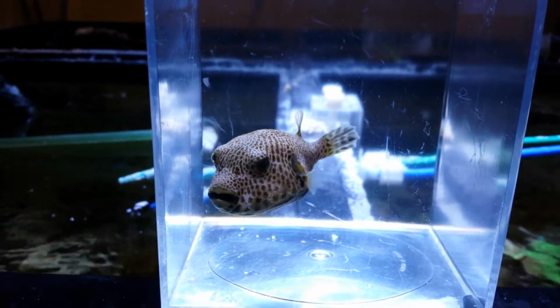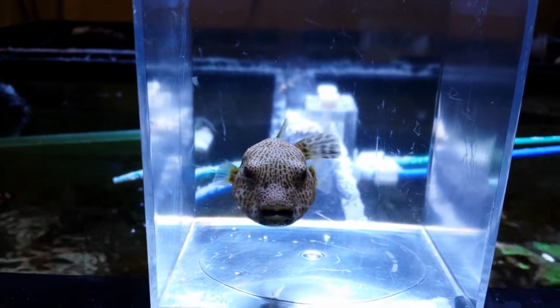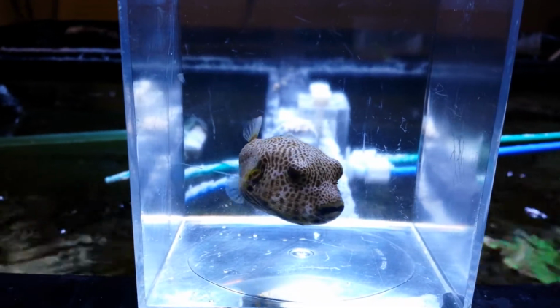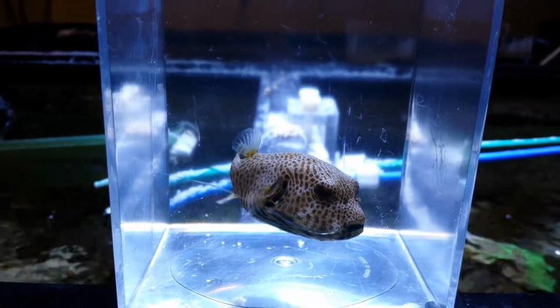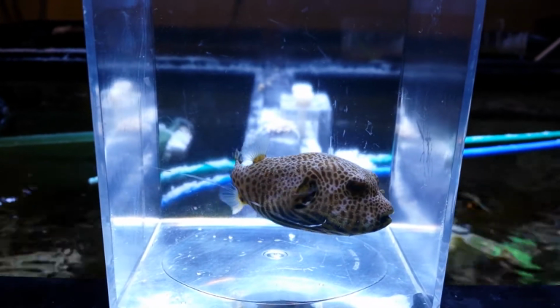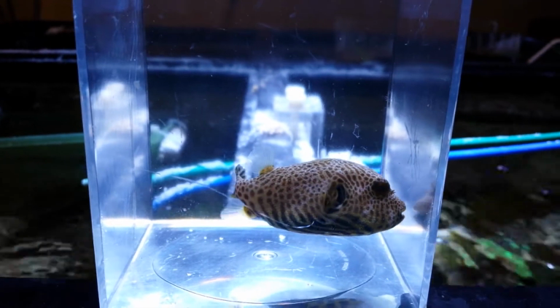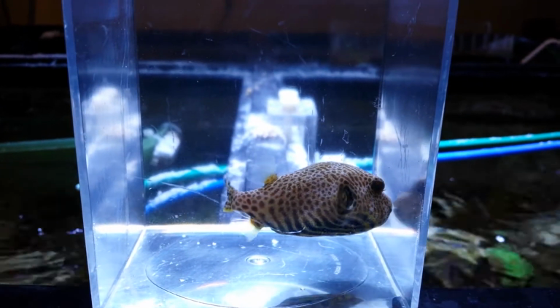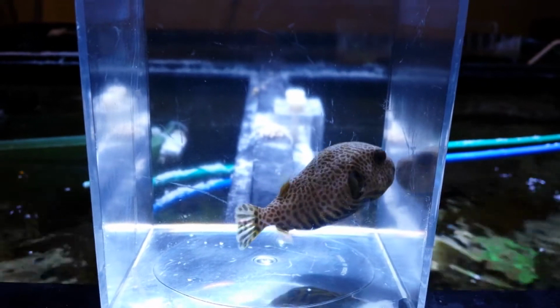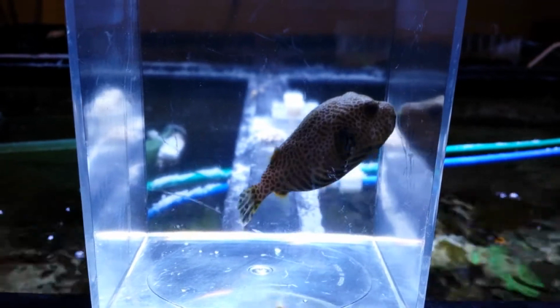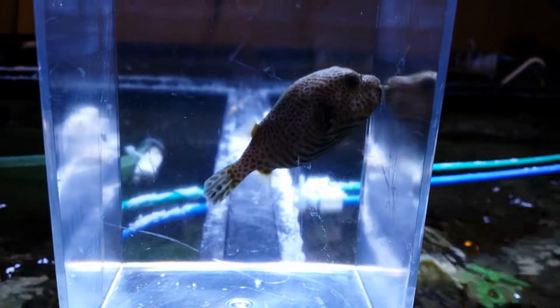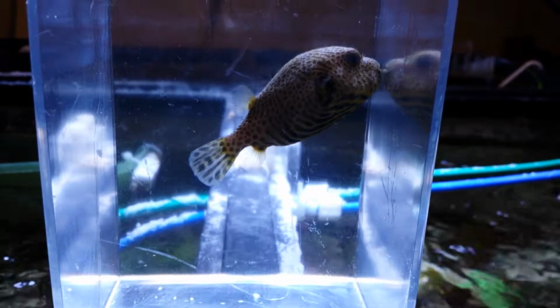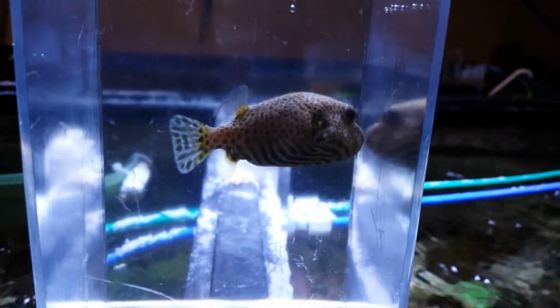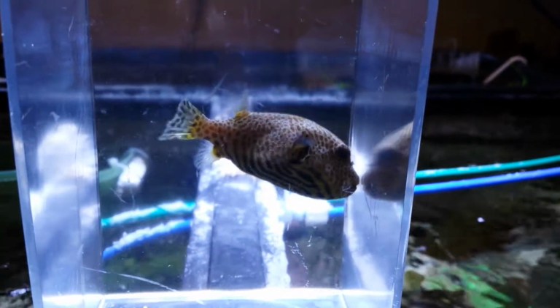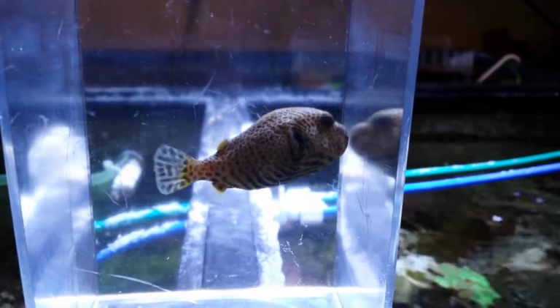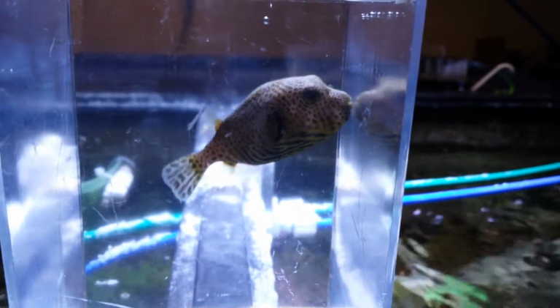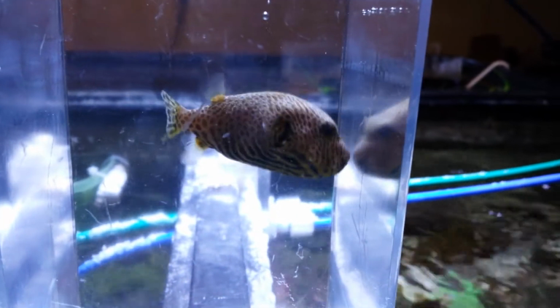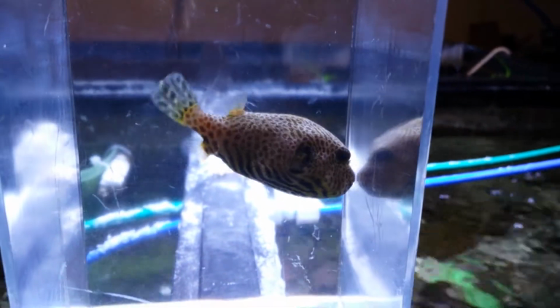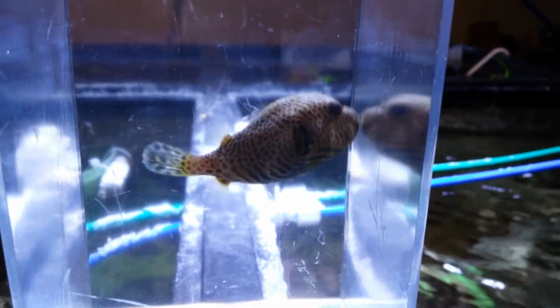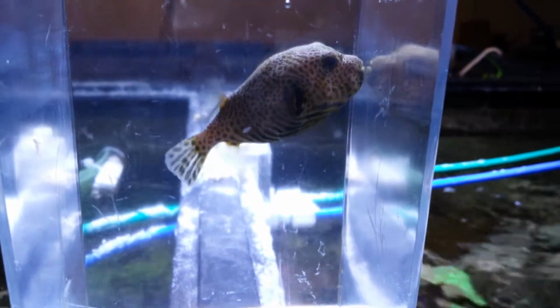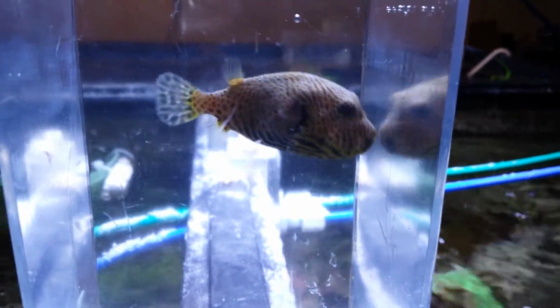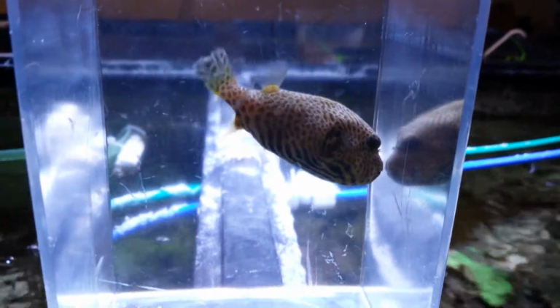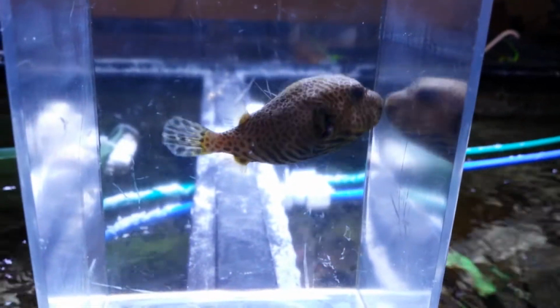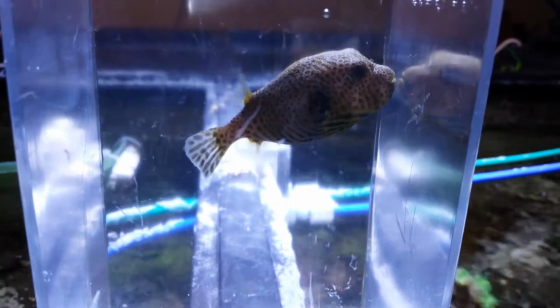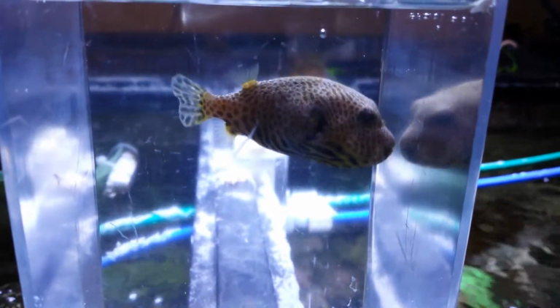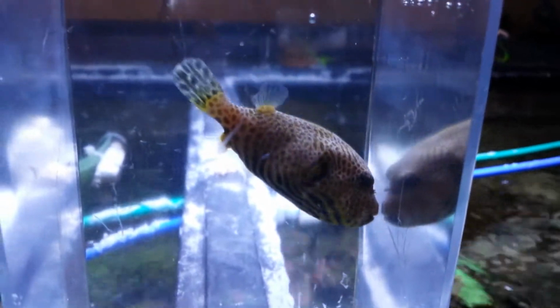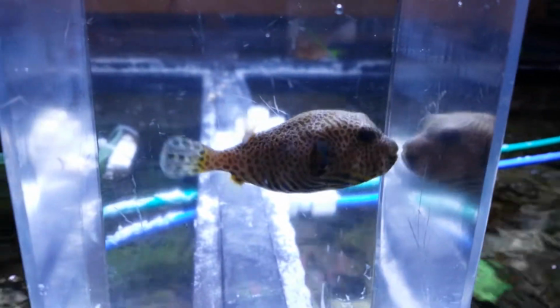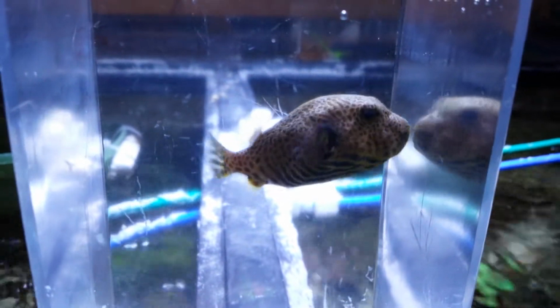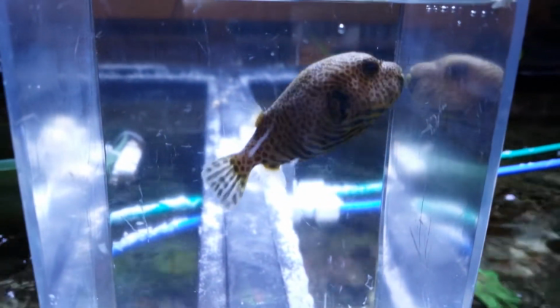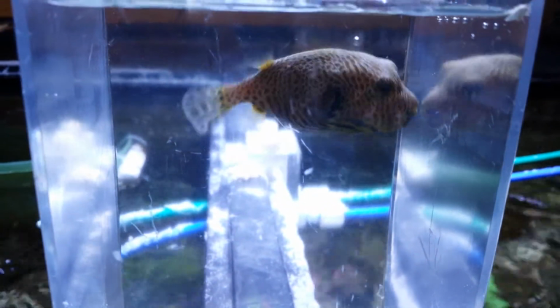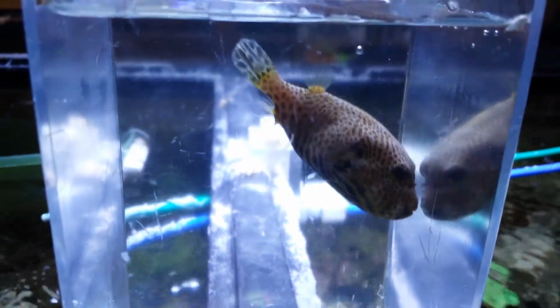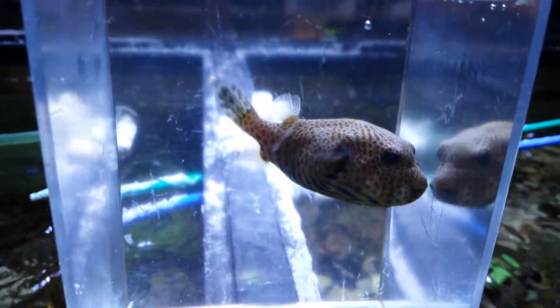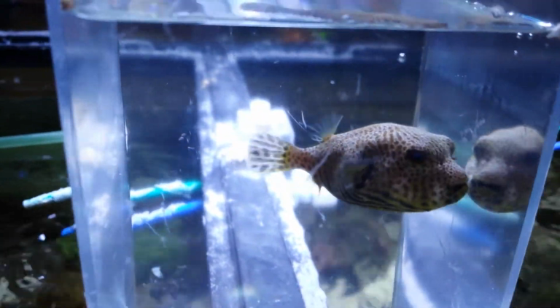These little puffers are kind of cool. I don't know if they're in season right now, but I haven't seen them for like a year, year and a half this small. But I just sold one, and now it's the map puffer.